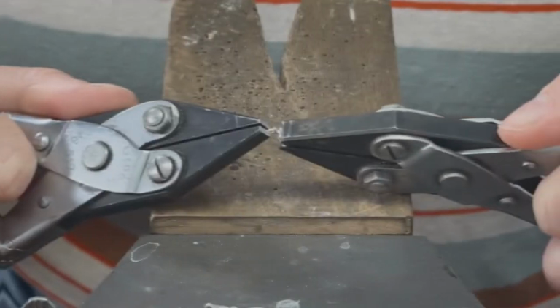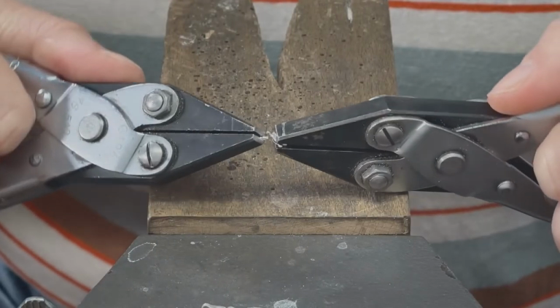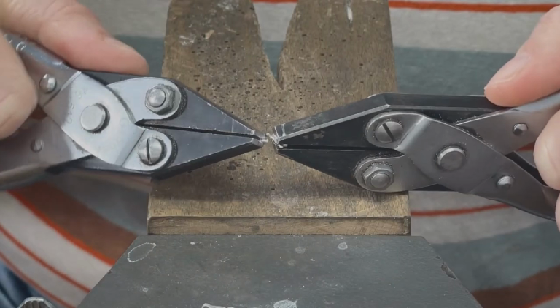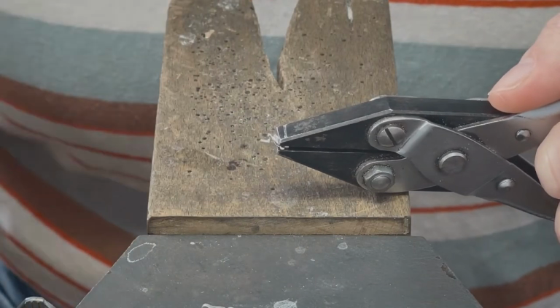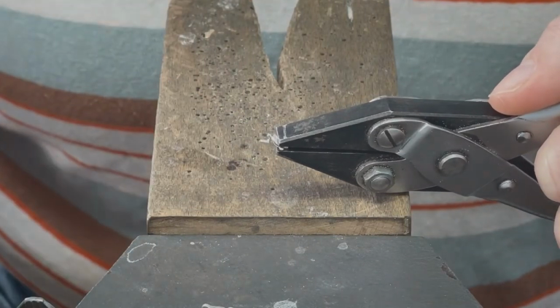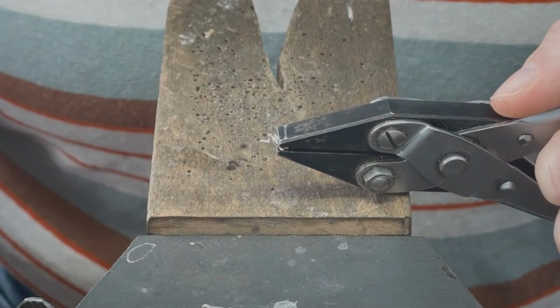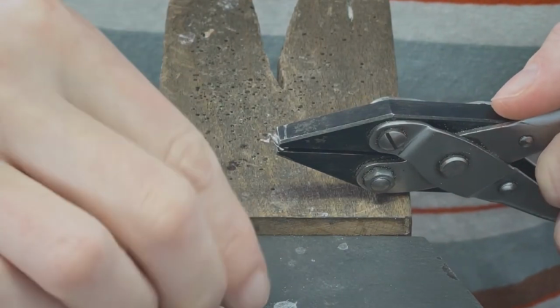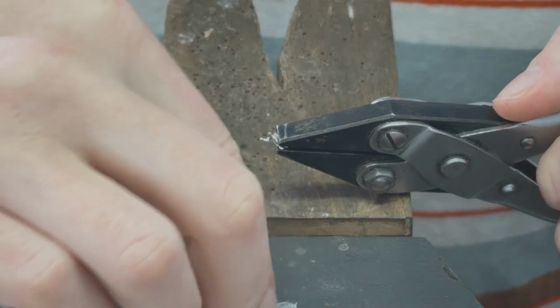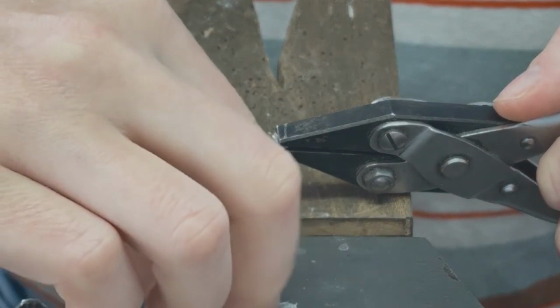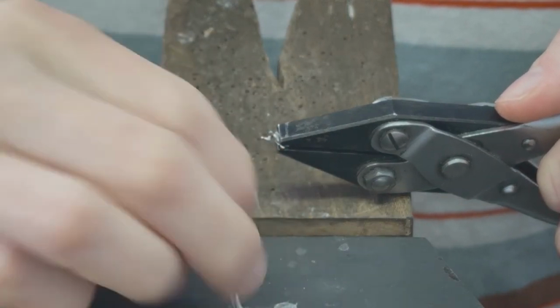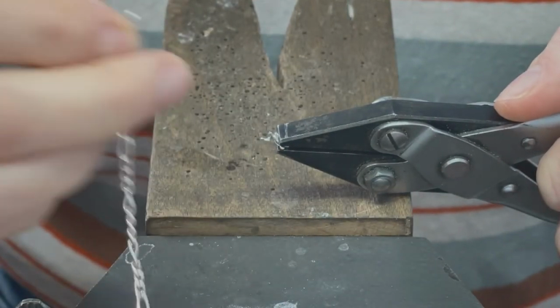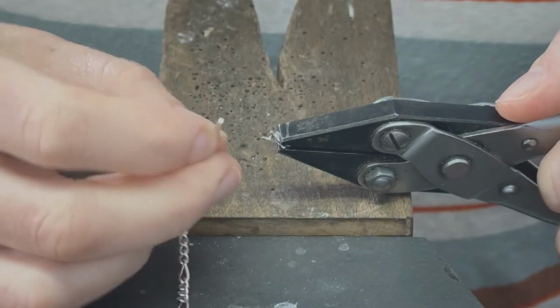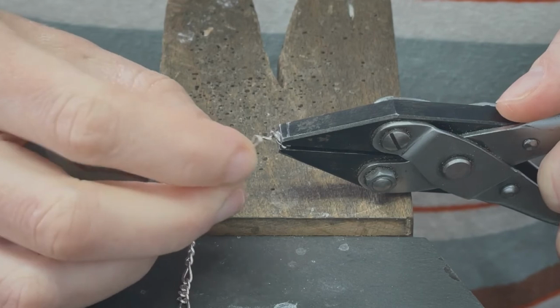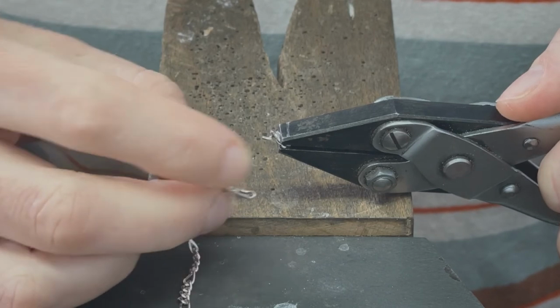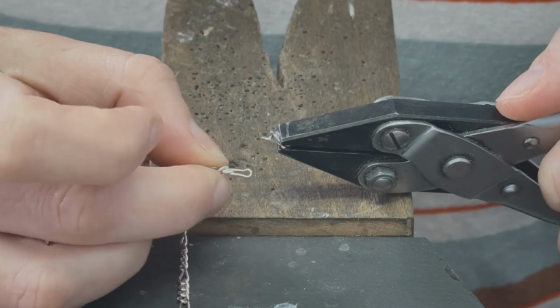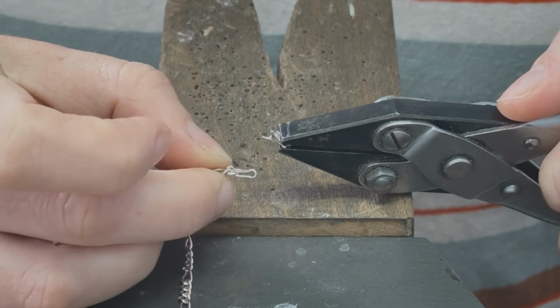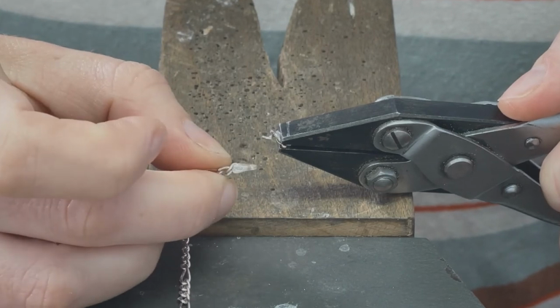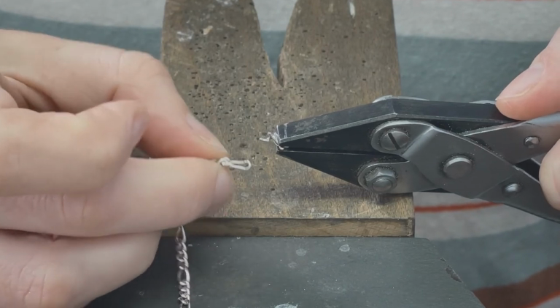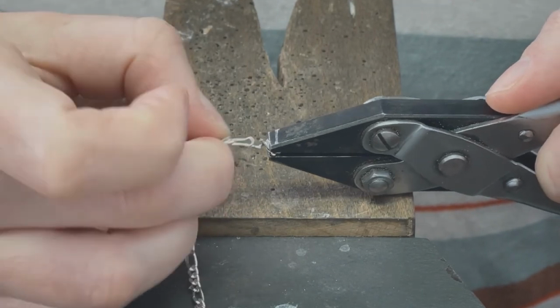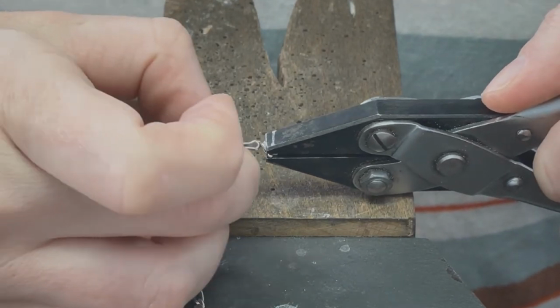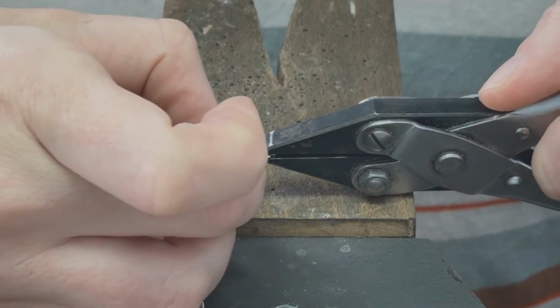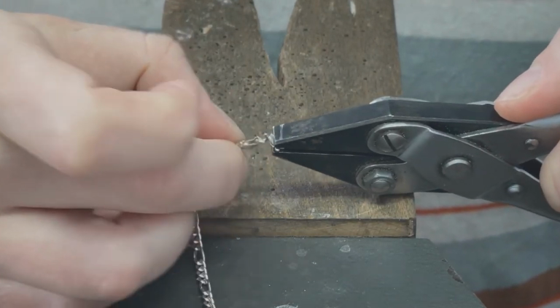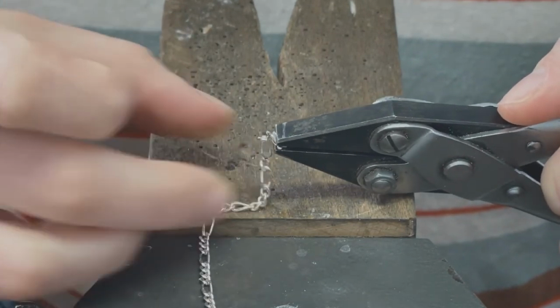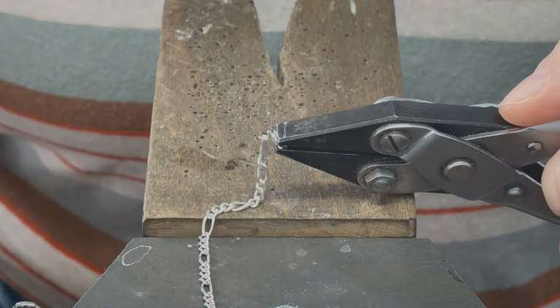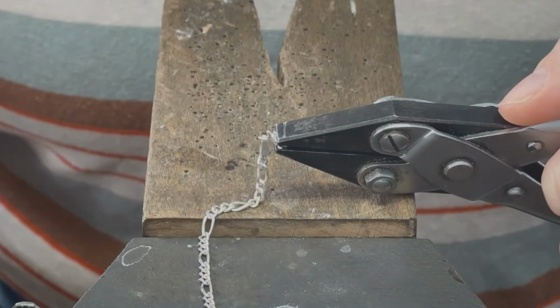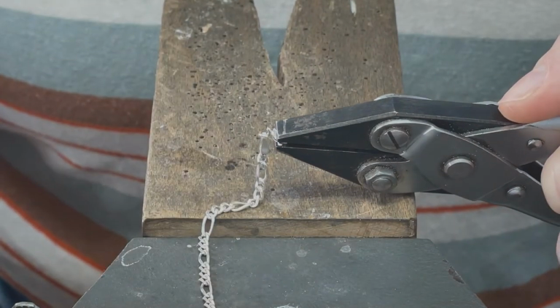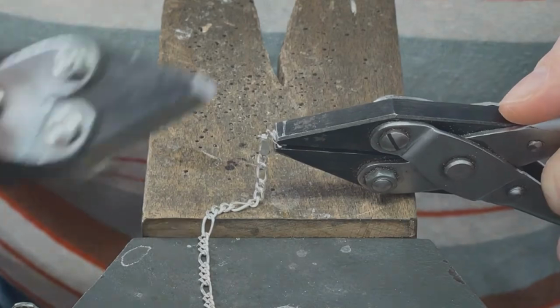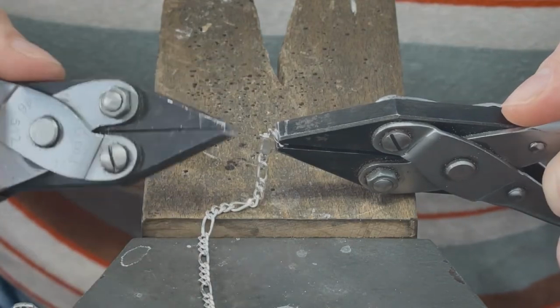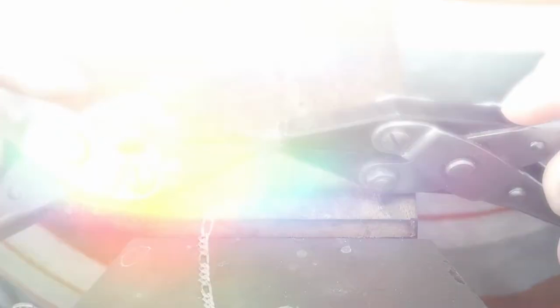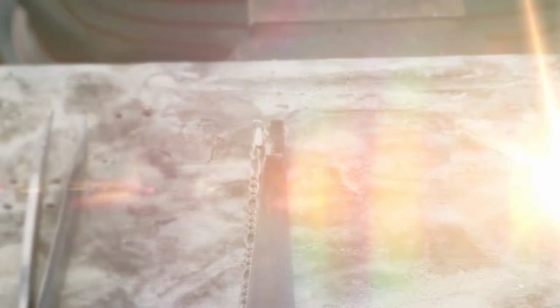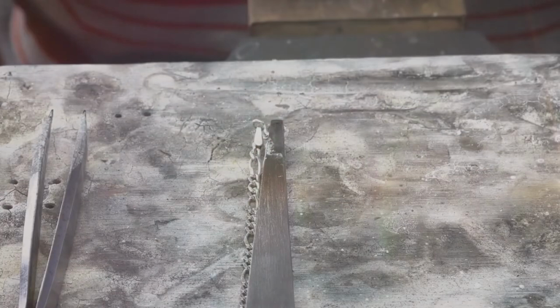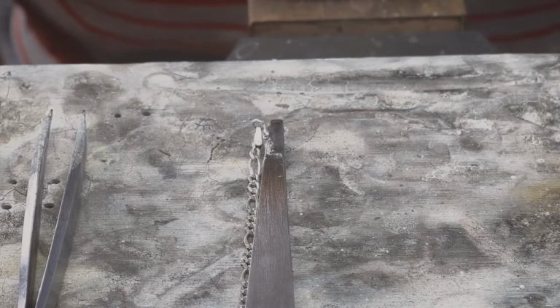I will open the clasp's jump ring as I would any jump ring, by using two sets of pliers. Once it's open, I will thread it through the tab ending and close it with my pliers. I will solder this as I would any jump ring, but with a few extra precautions.